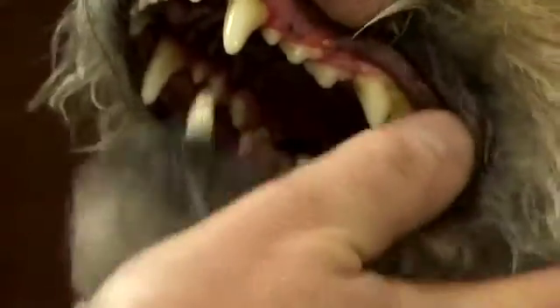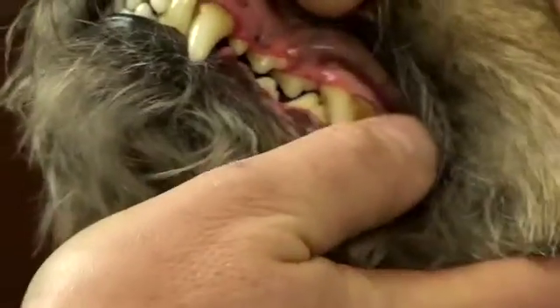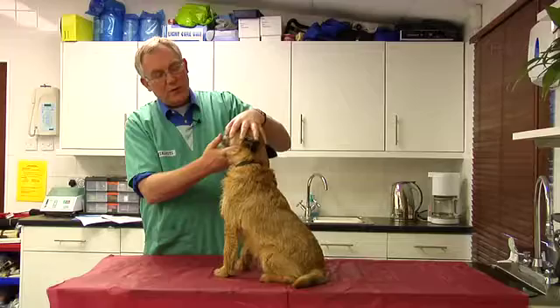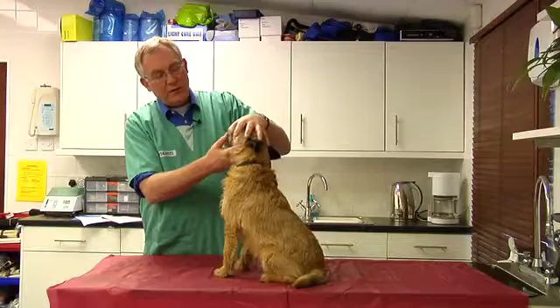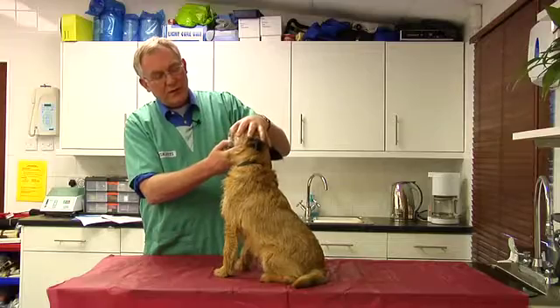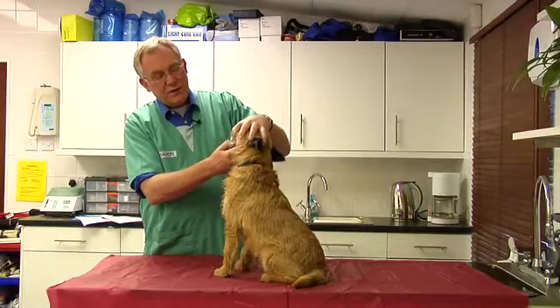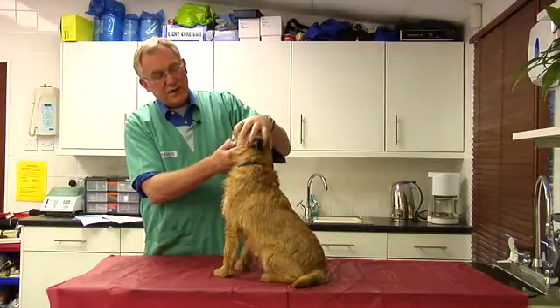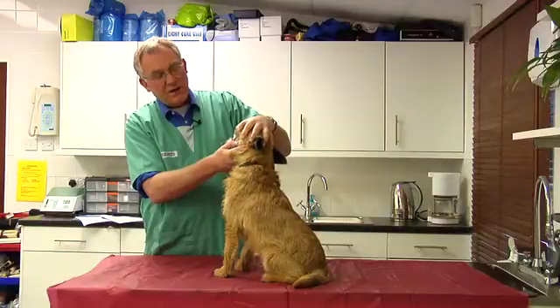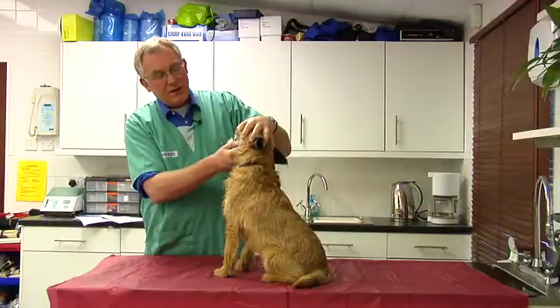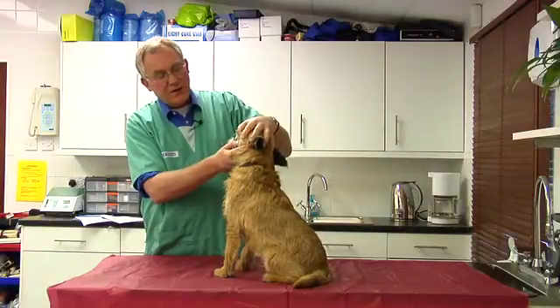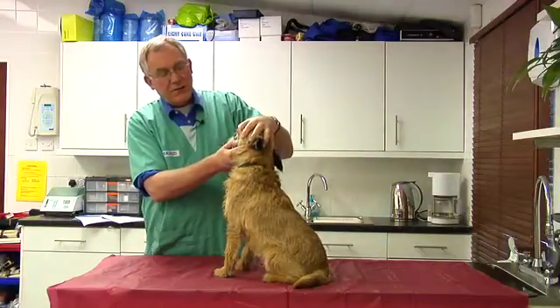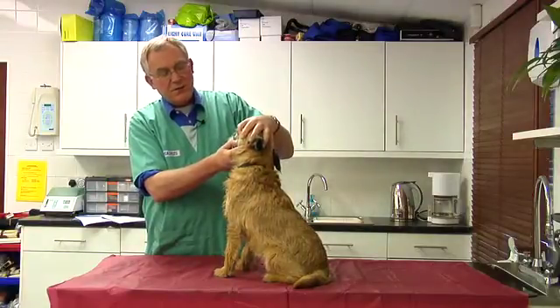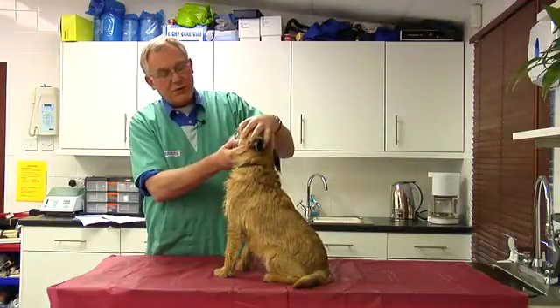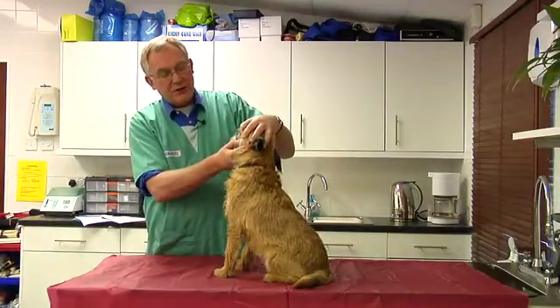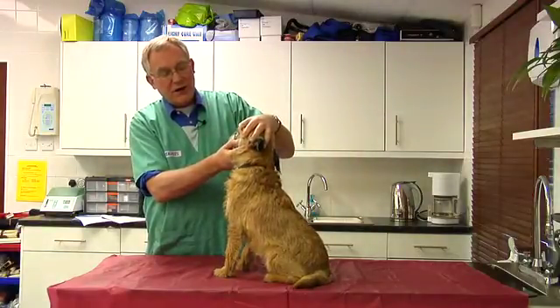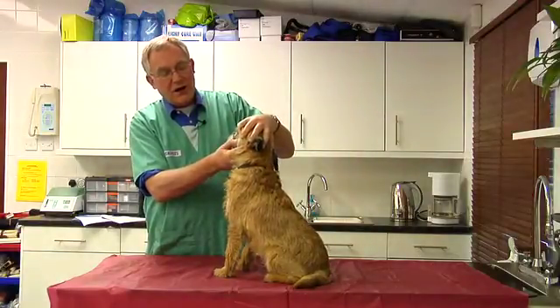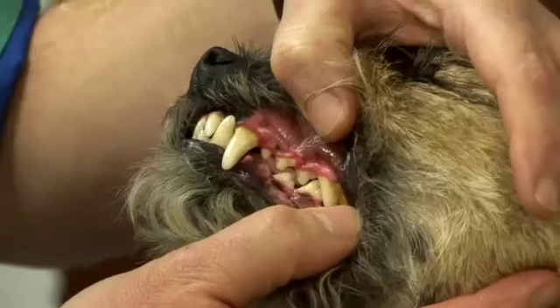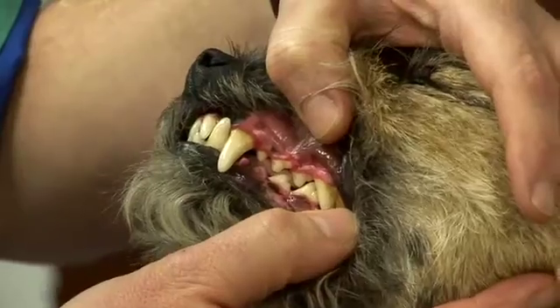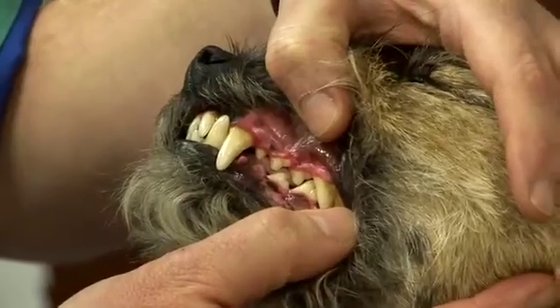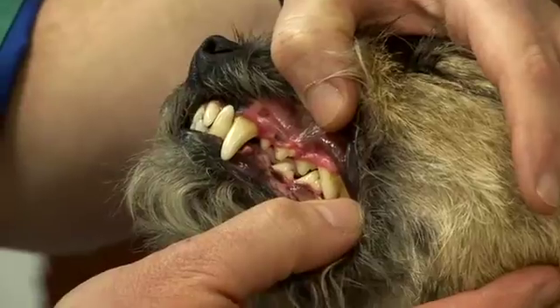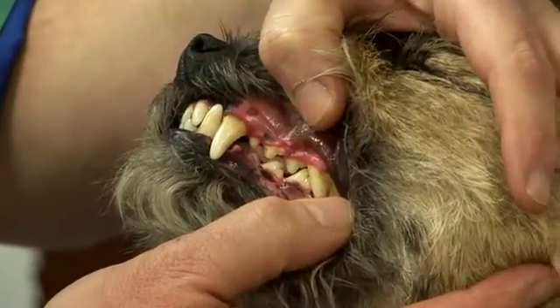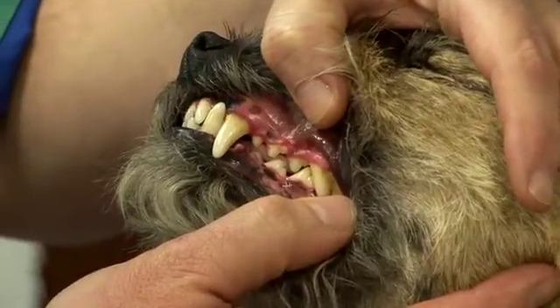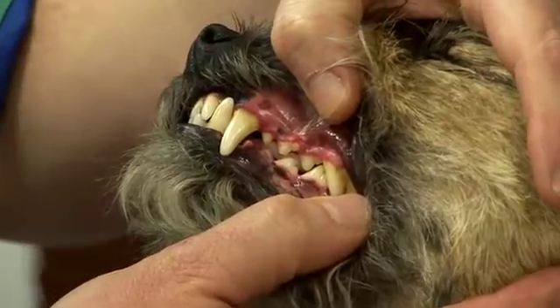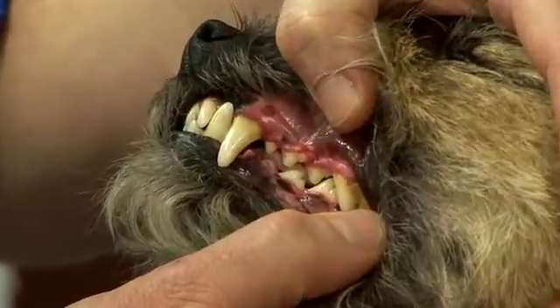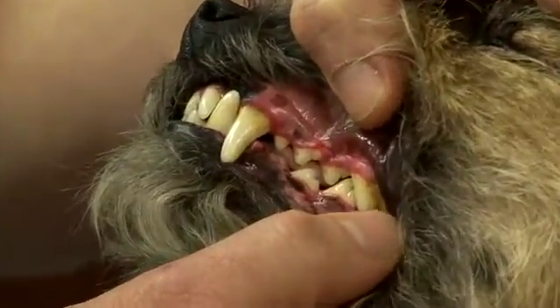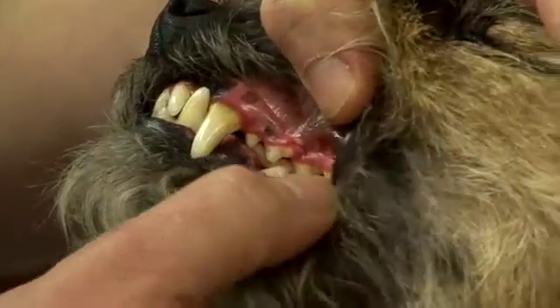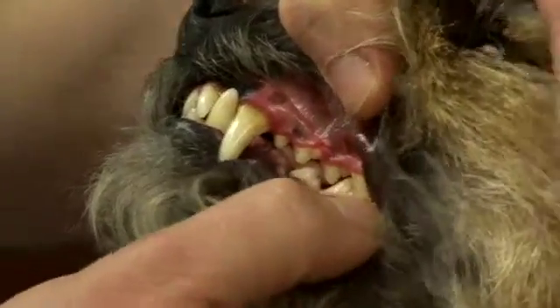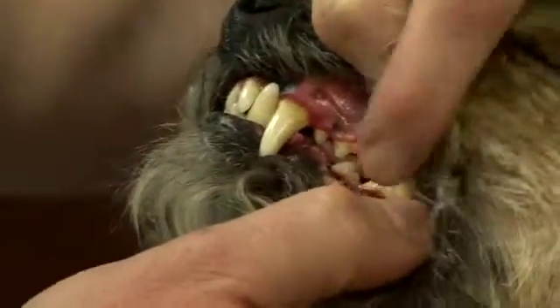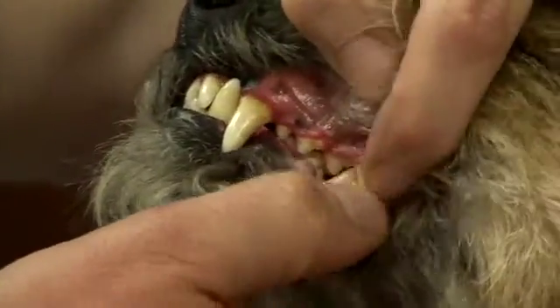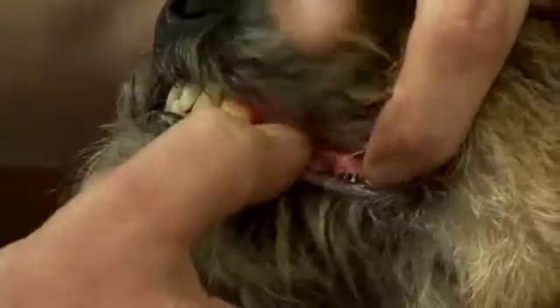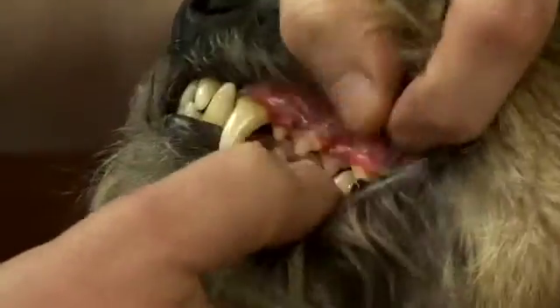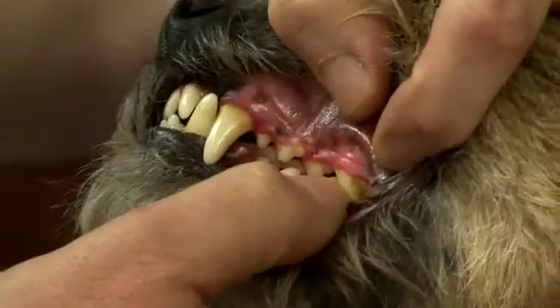When we lift the lip with Murphy, we see the teeth are a little bit dirty, but the most important features here are that he has a relatively significant smell coming from his mouth and a red line on his gums where the gums meet the teeth.